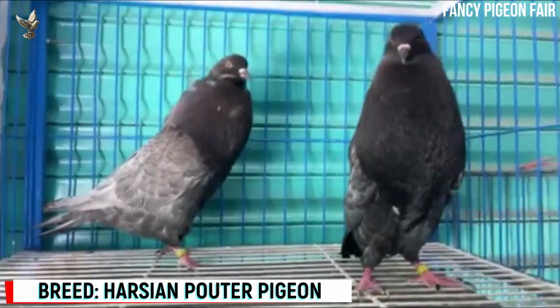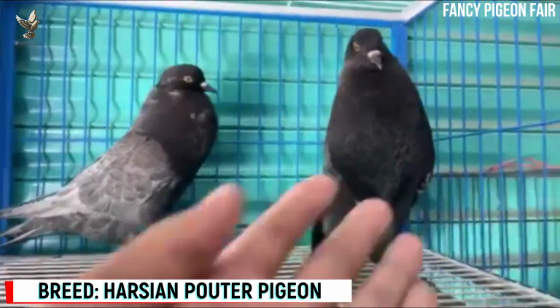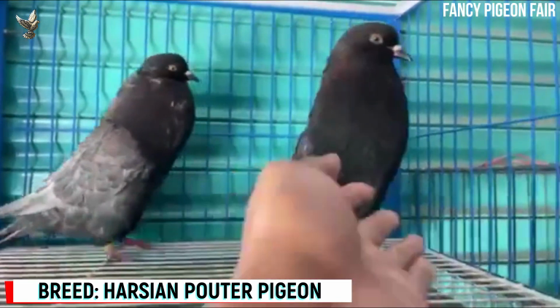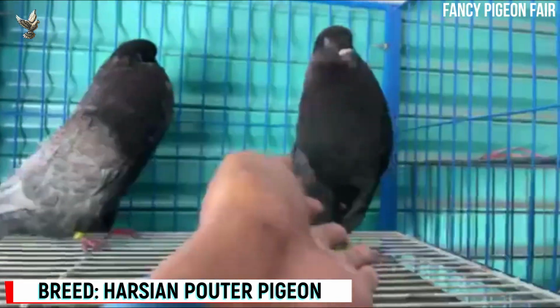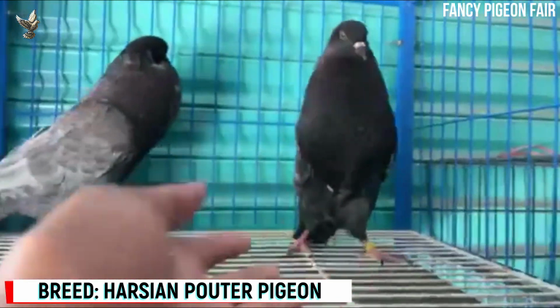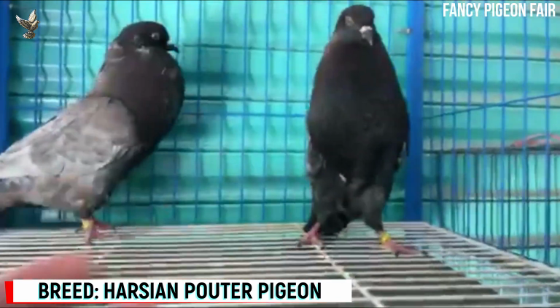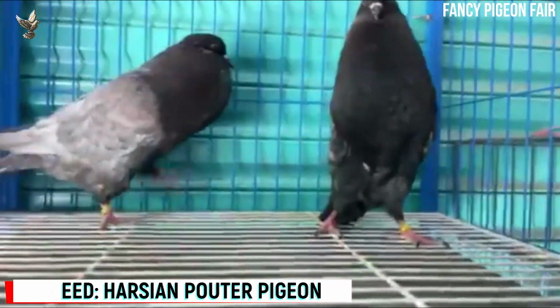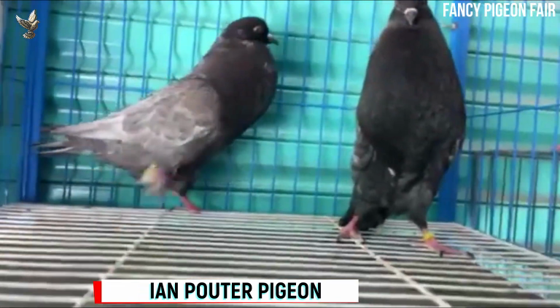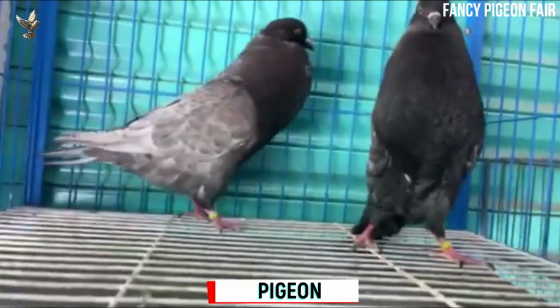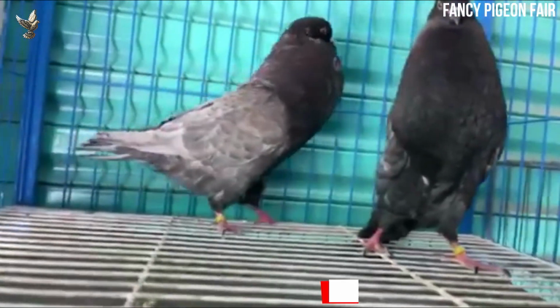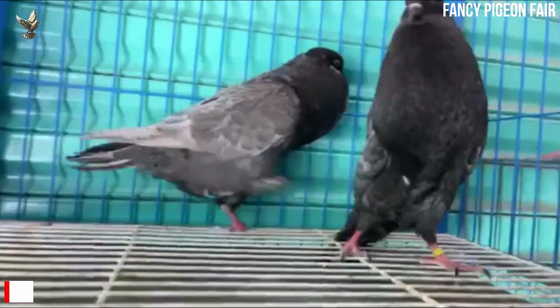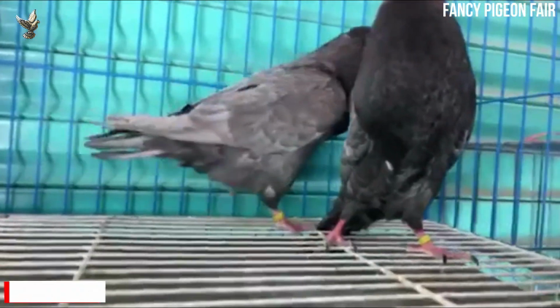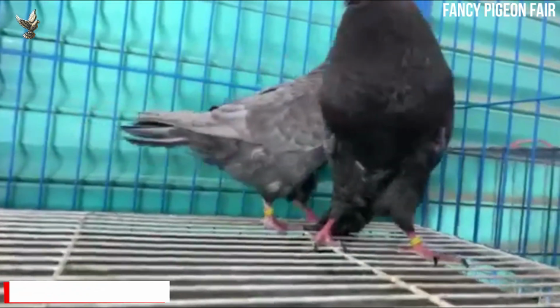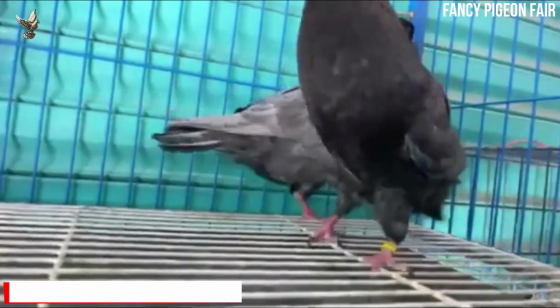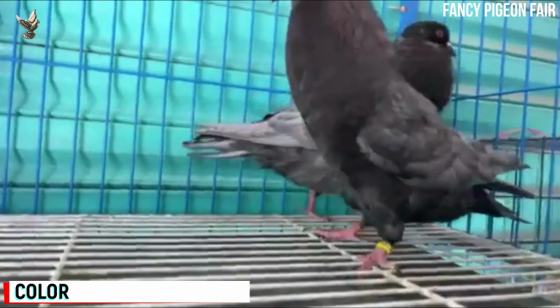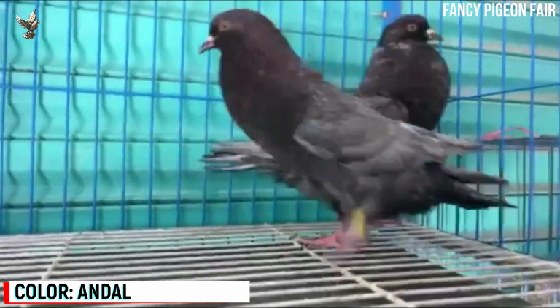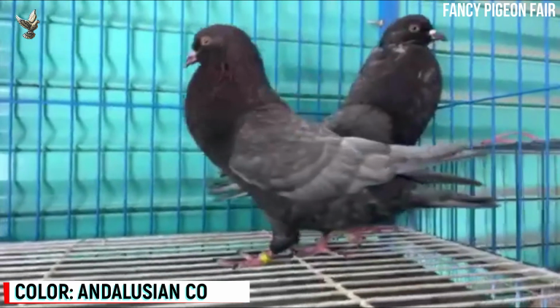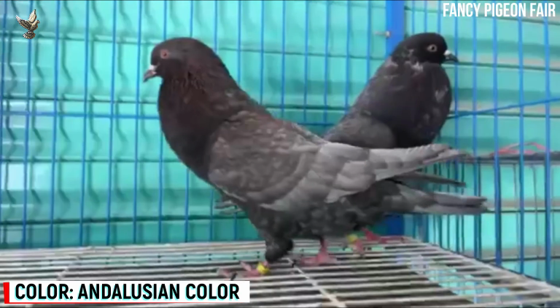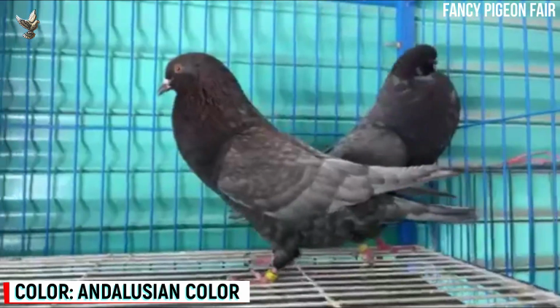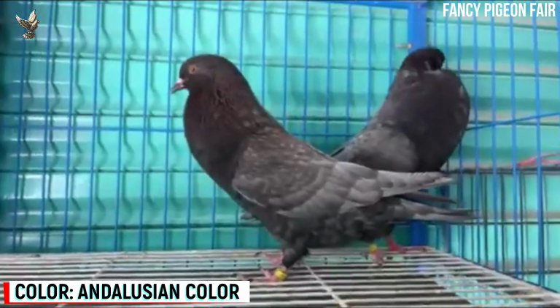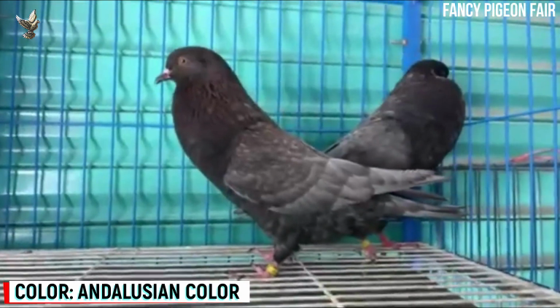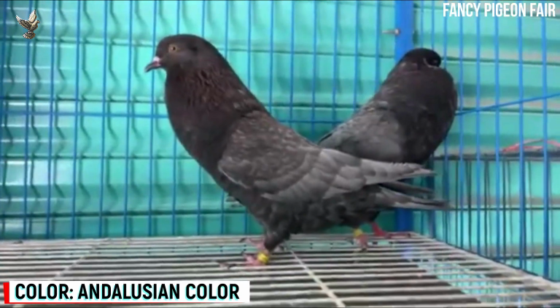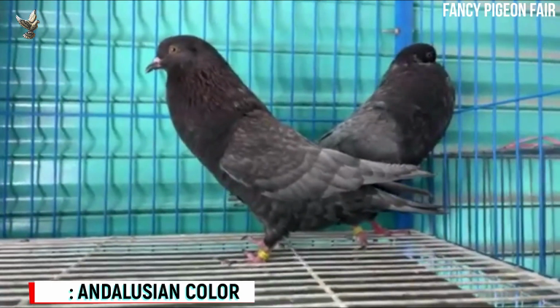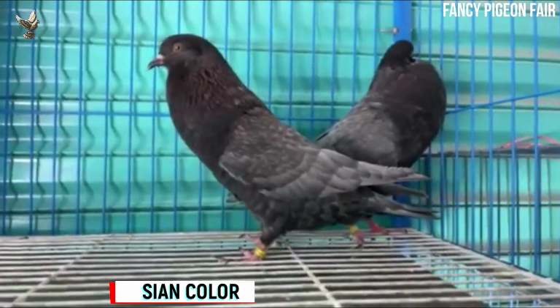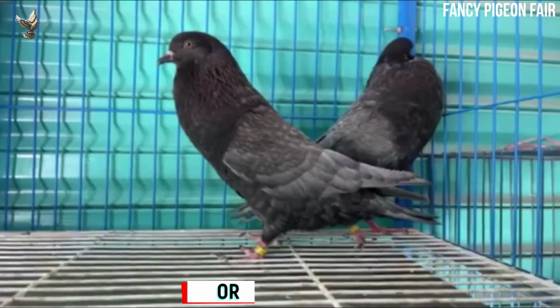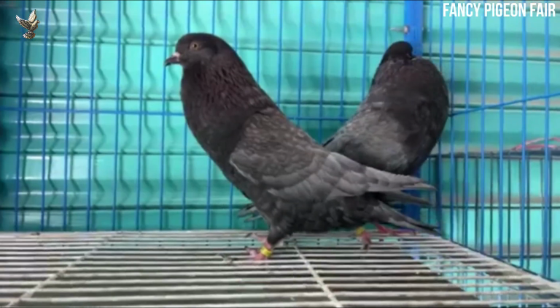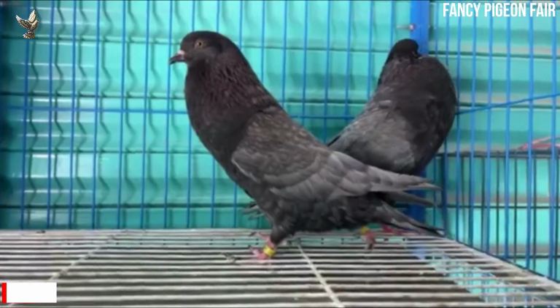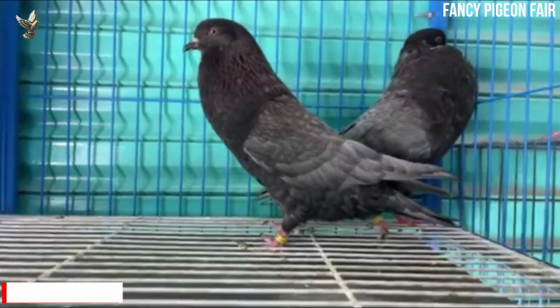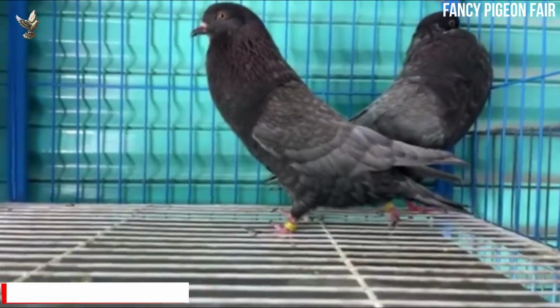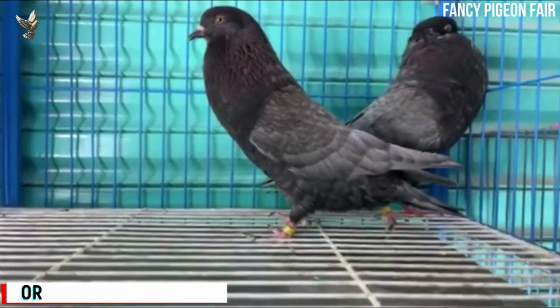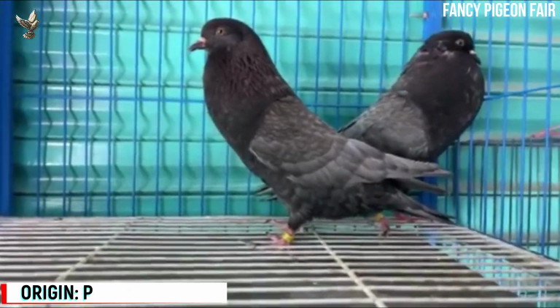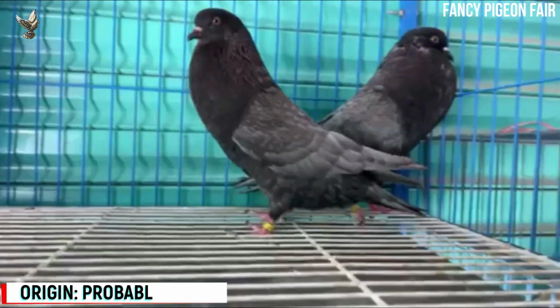Harcian Porter Pigeon. This is Andalusian color Harcian Porter birds. White, red, and black color of Harcian Porters are also available.